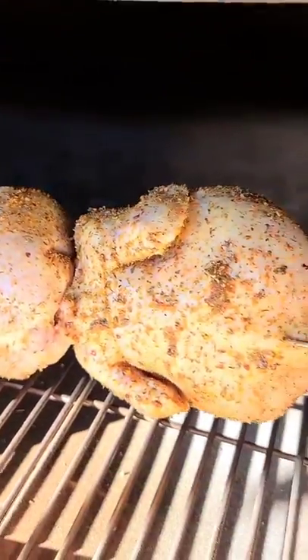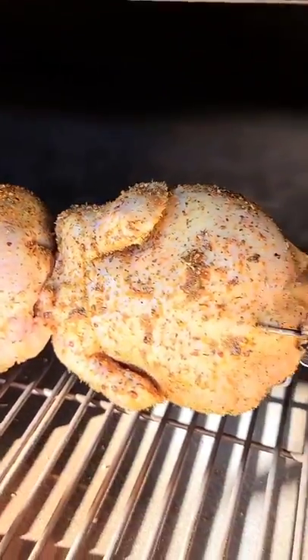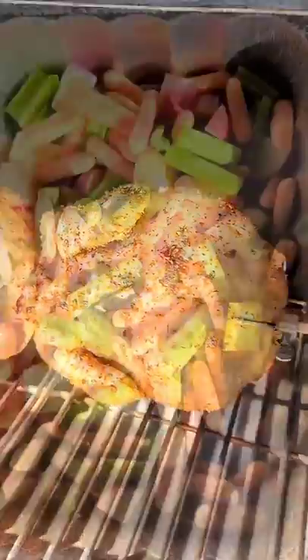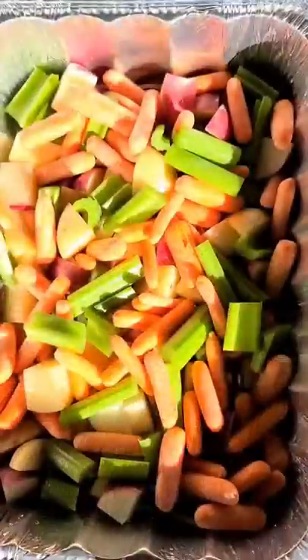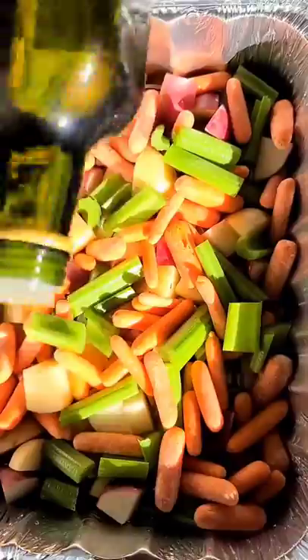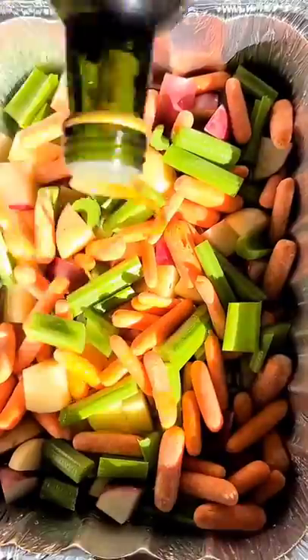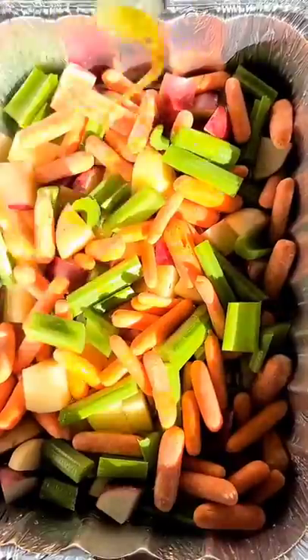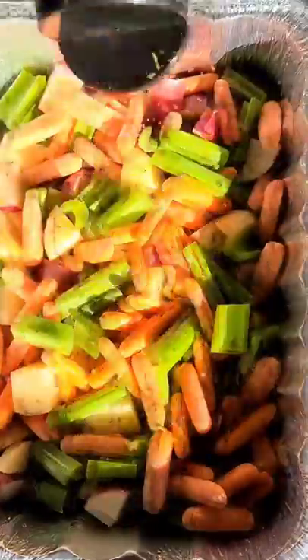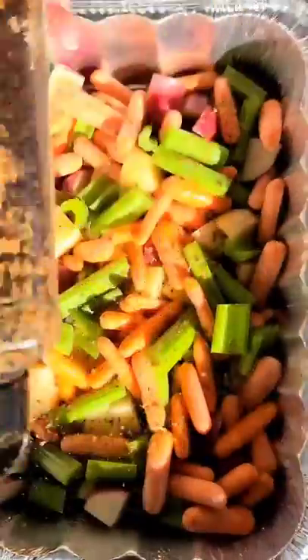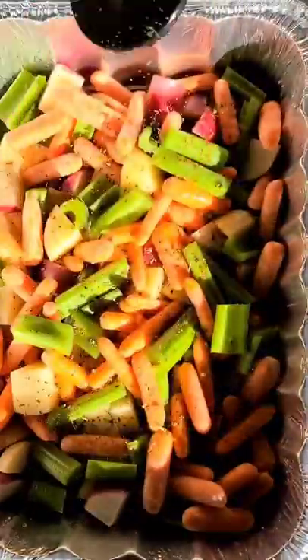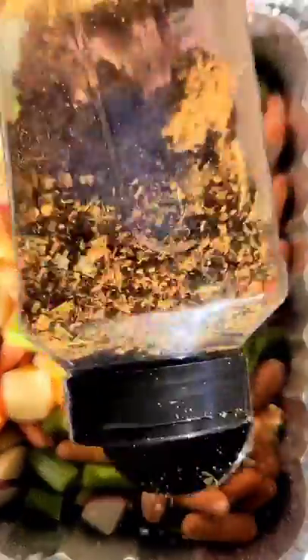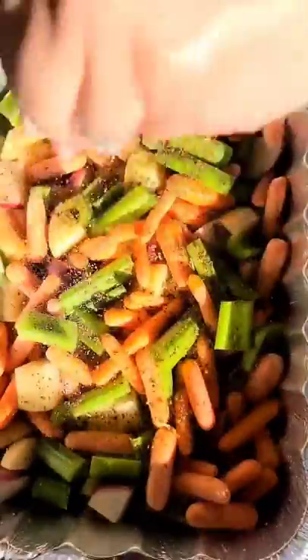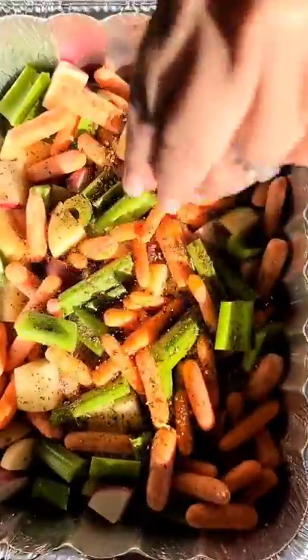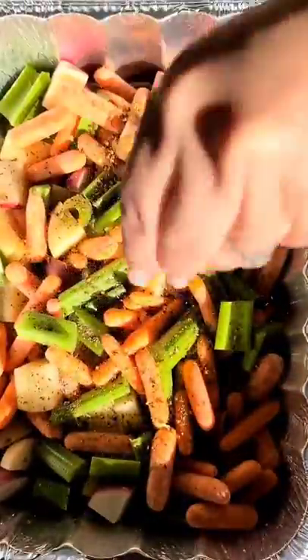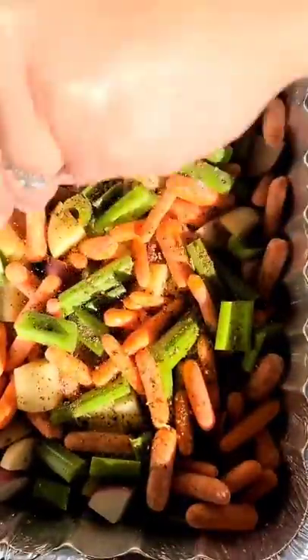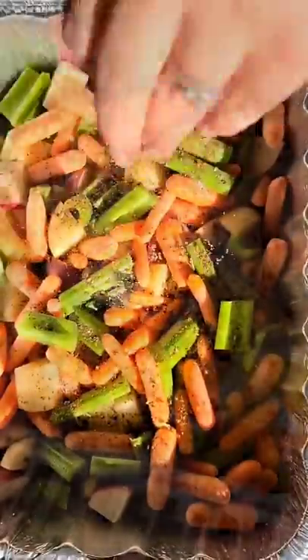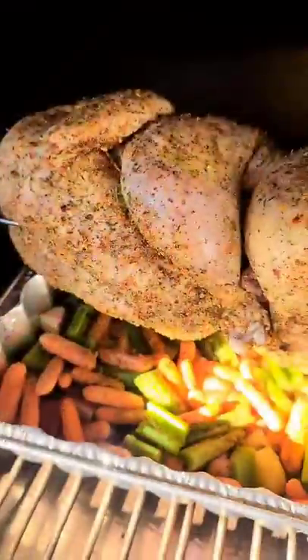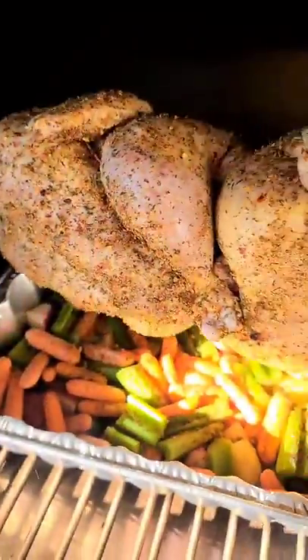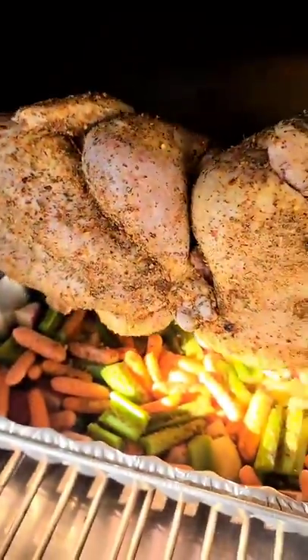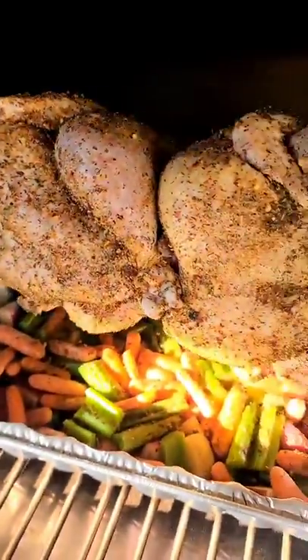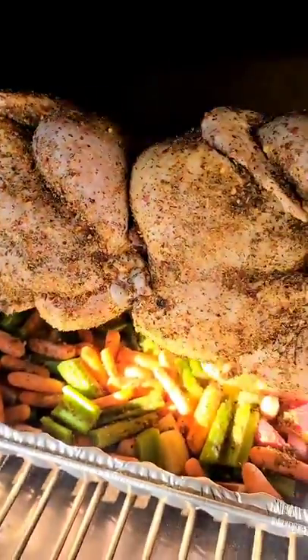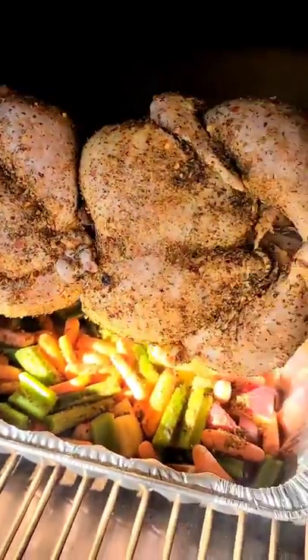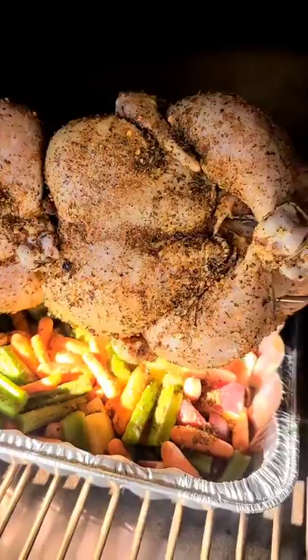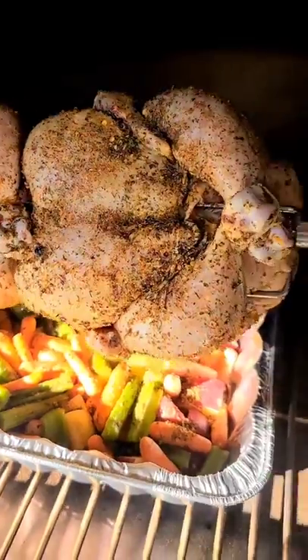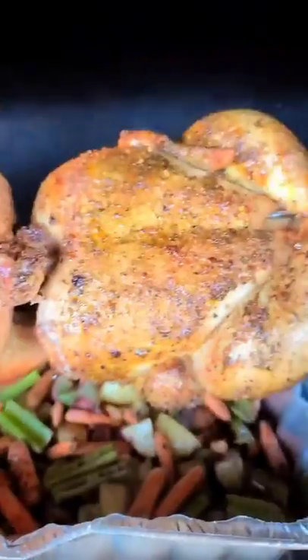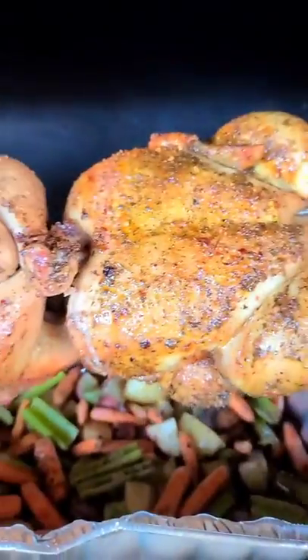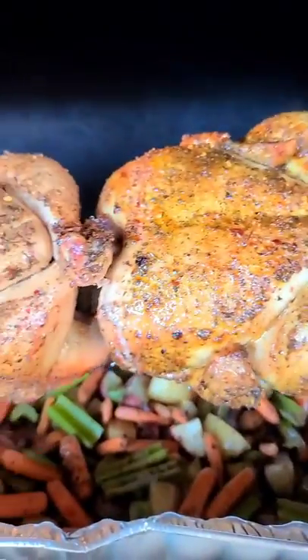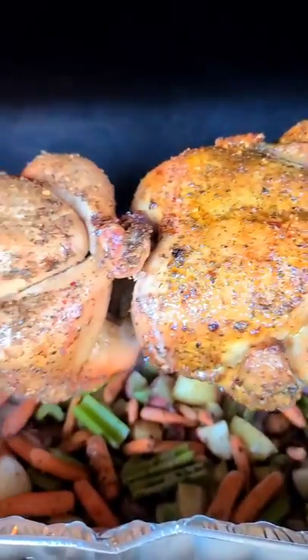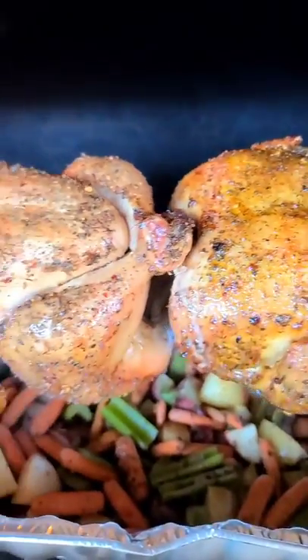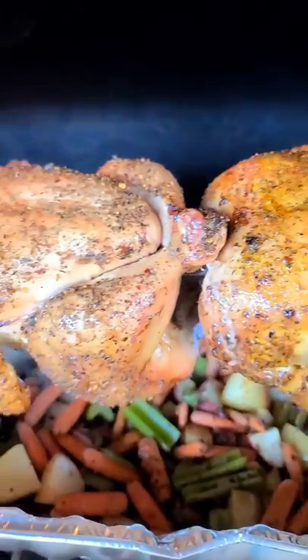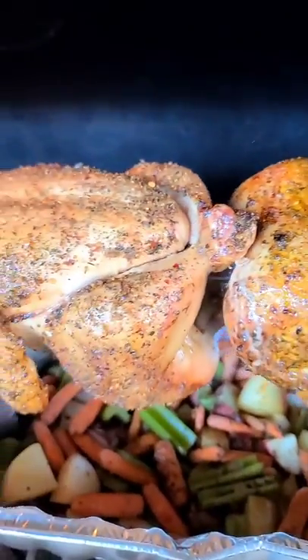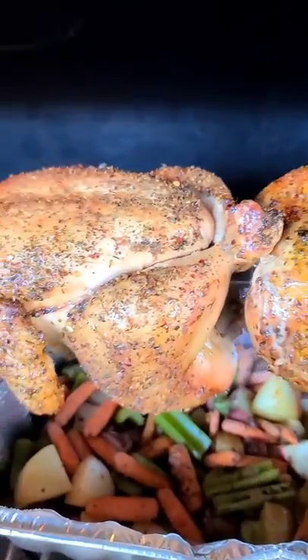I have an aluminum pan filled with carrots, potatoes, and celery. I'm going to season it with some Moss seasoning, salt, and olive oil and set that underneath the chickens to catch those delicious drippings.